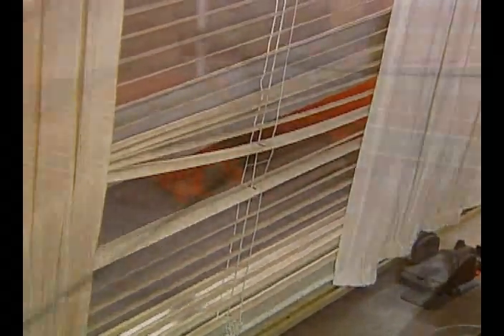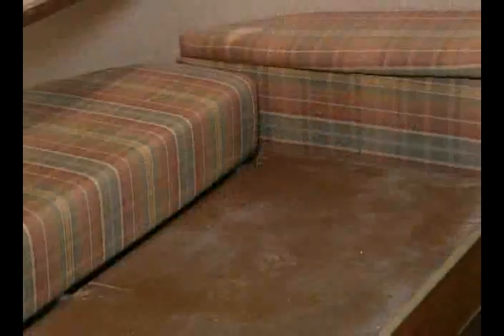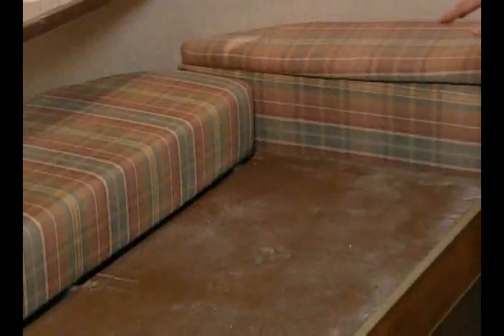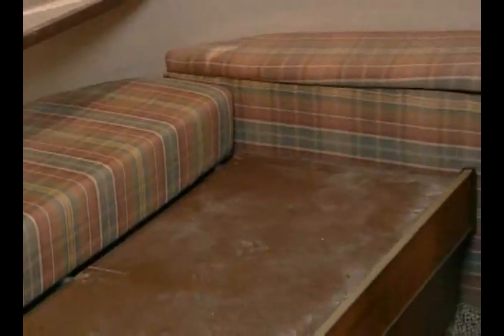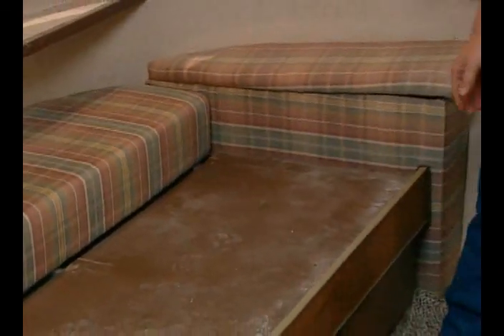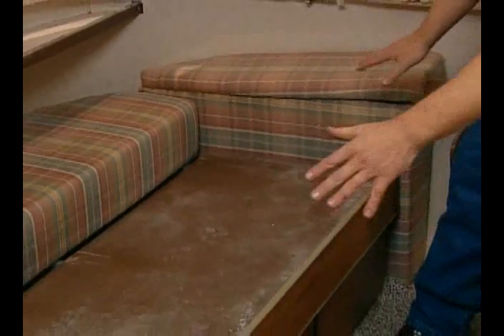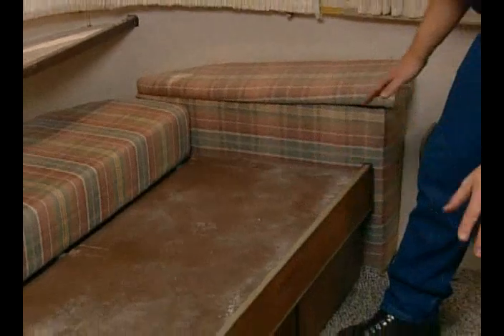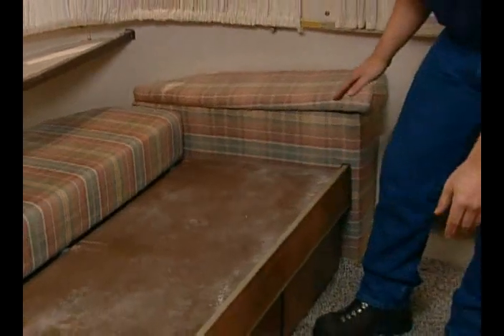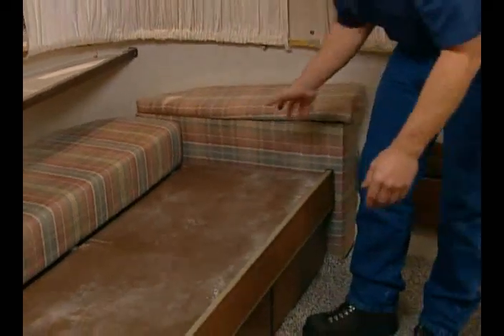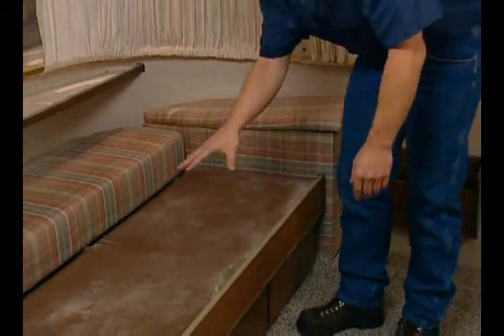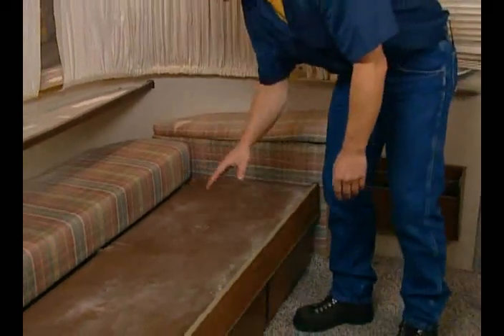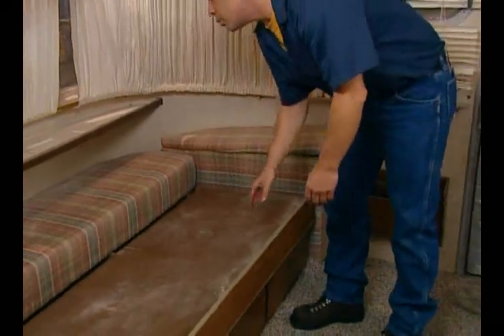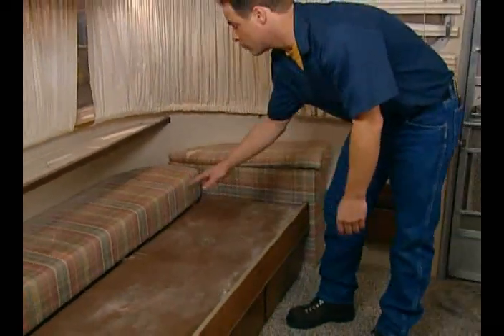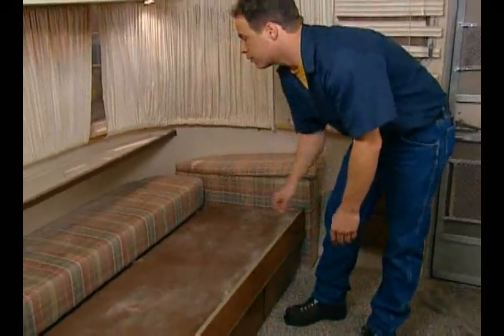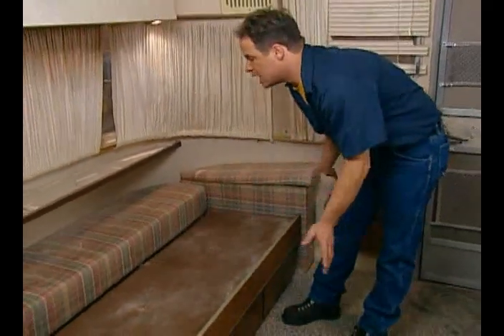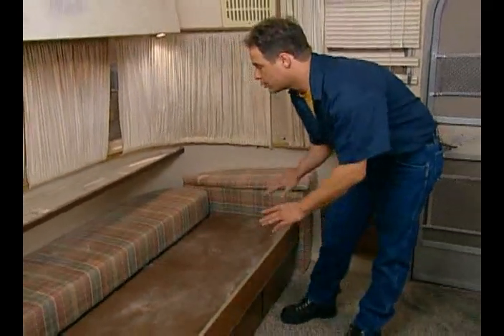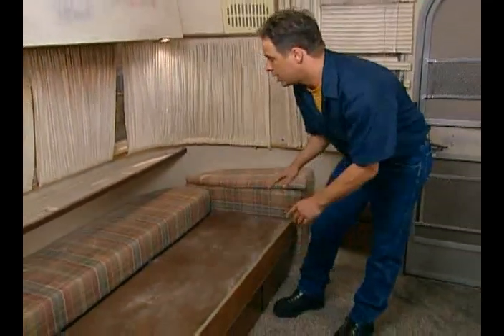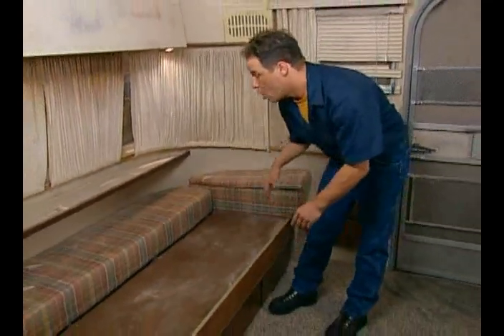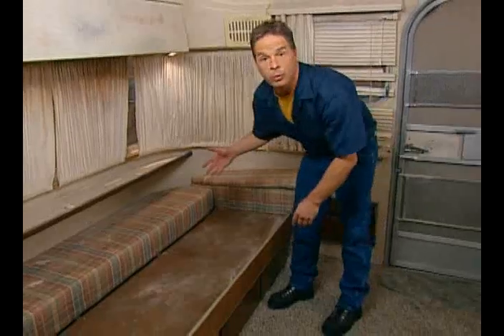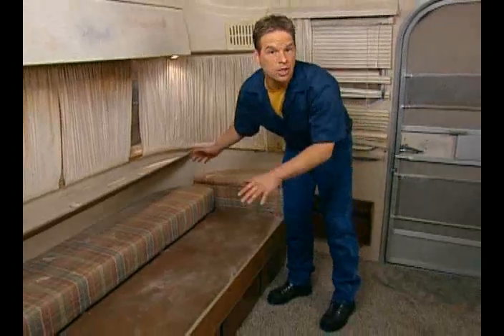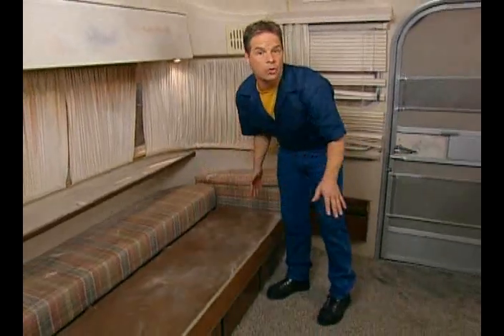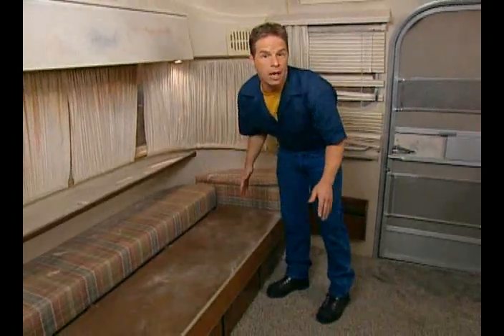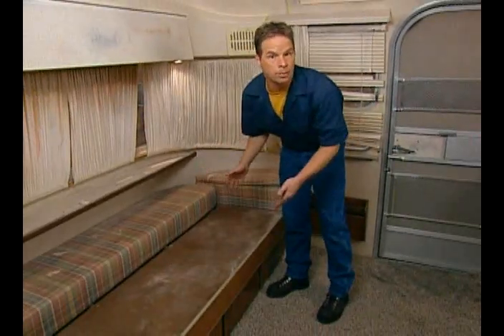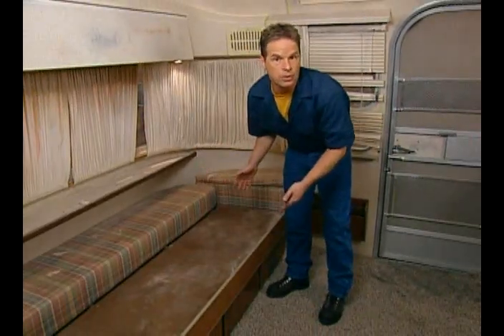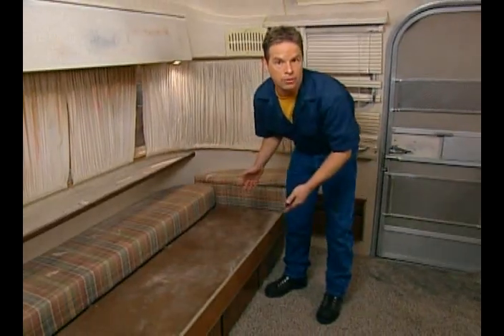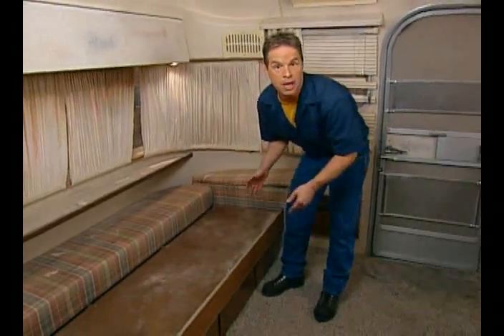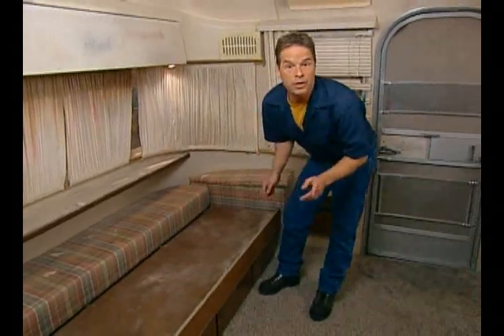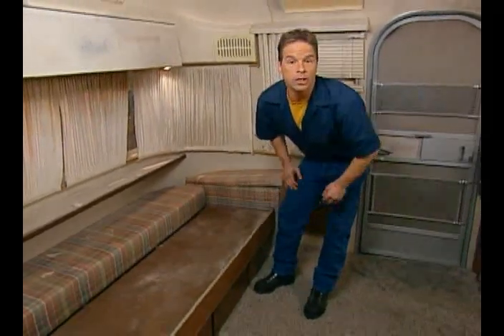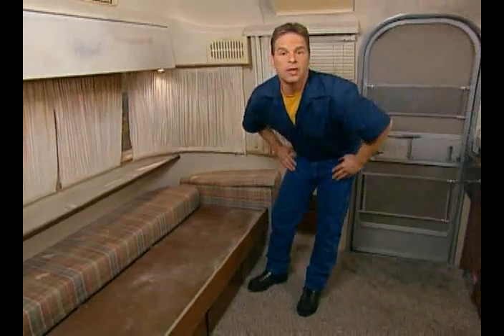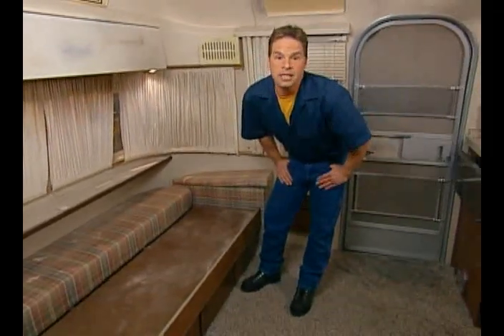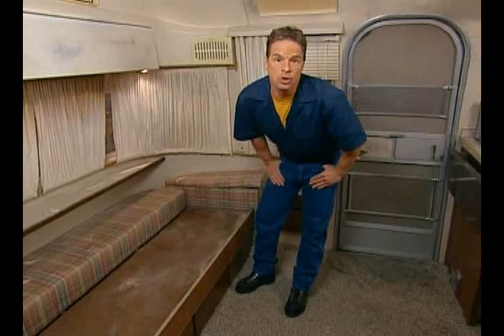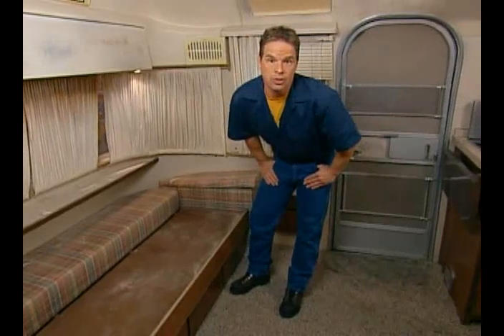This is our gaucho sofa that pulls out into a bed. We could replace the missing cushions, repair the frame, and have the whole thing recovered — or we could take this whole unit out and replace it with a sofa. One thing you want to consider is not to add too much weight to your trailer.